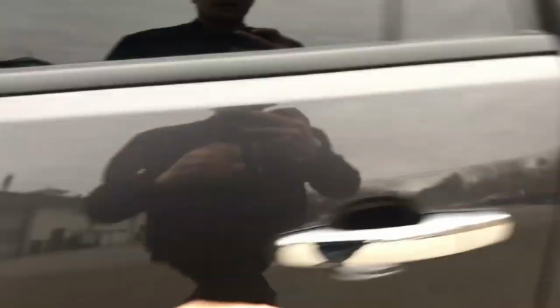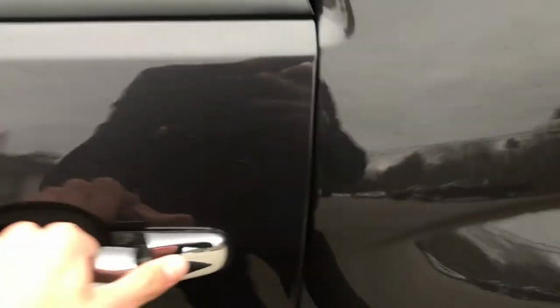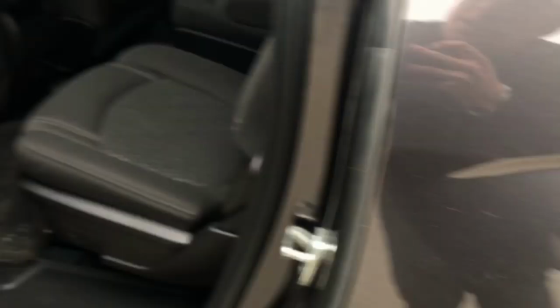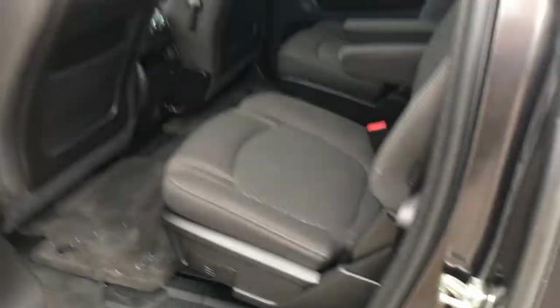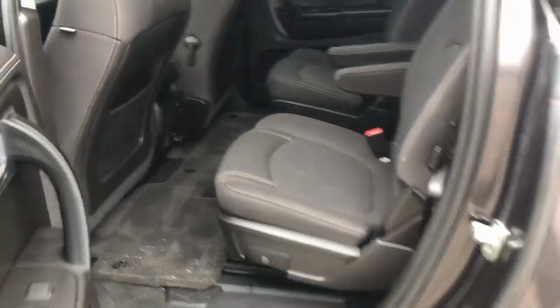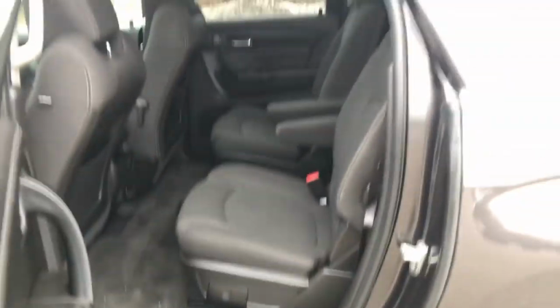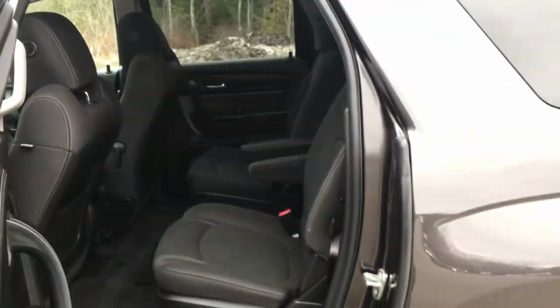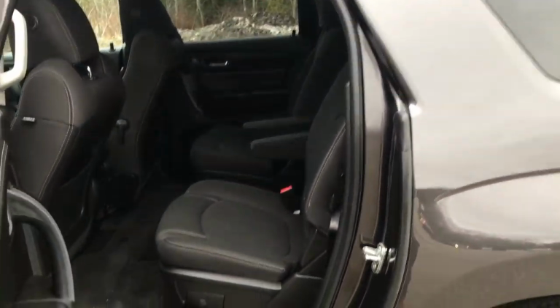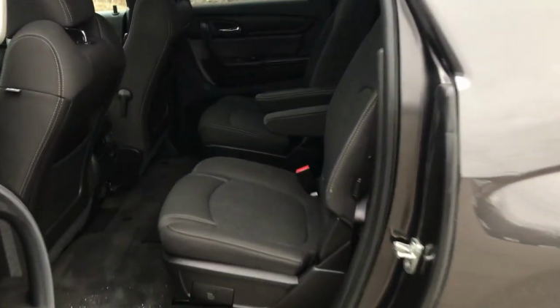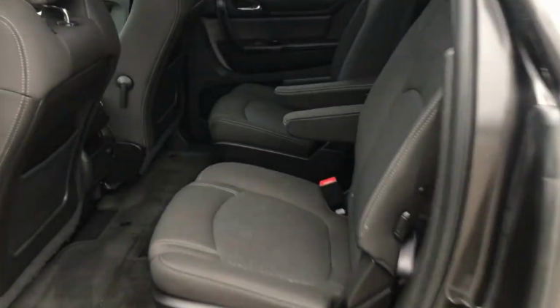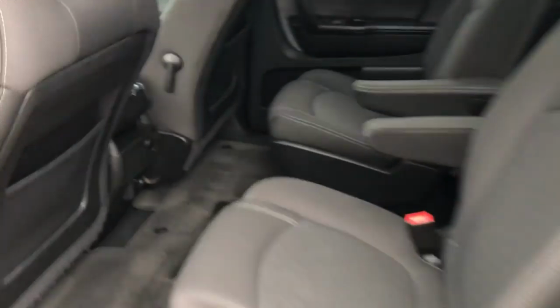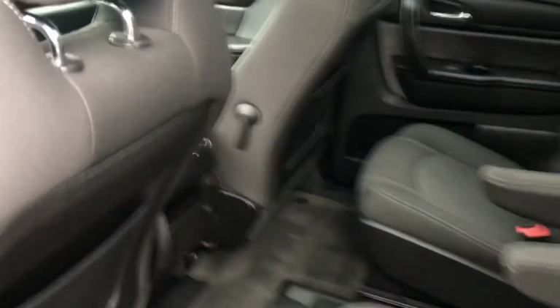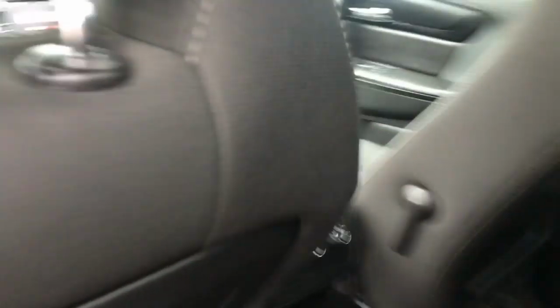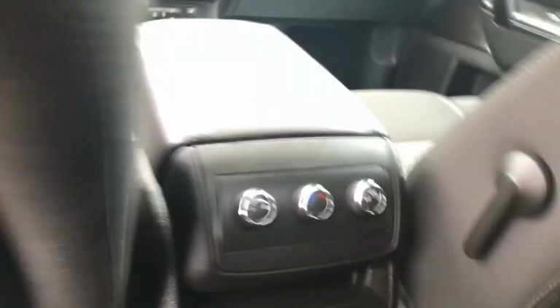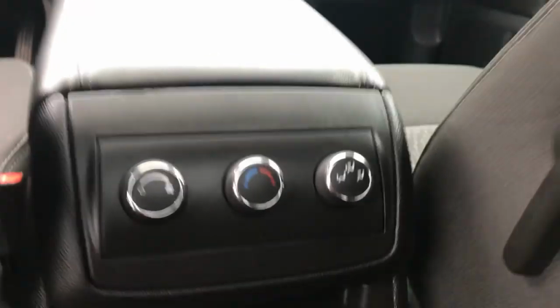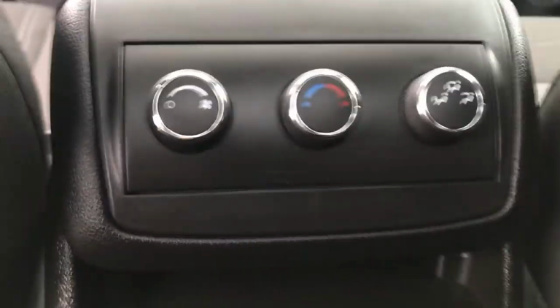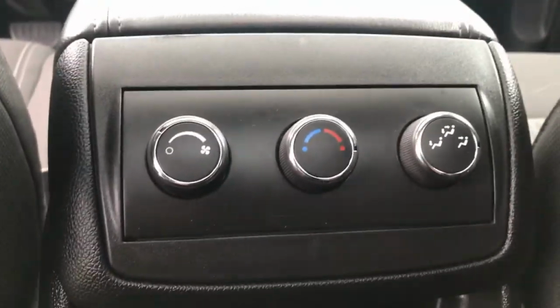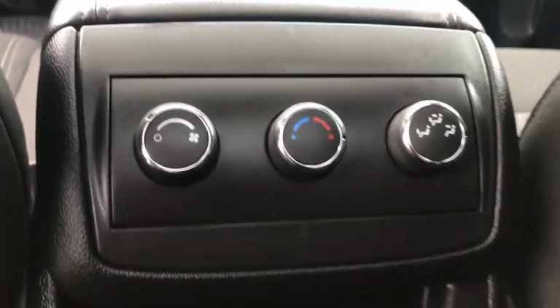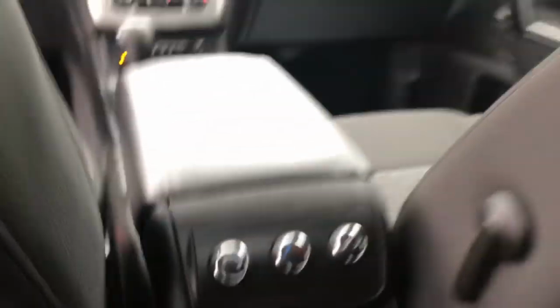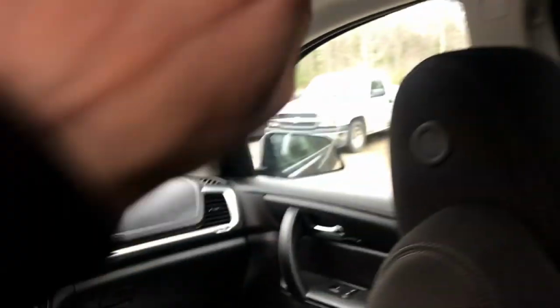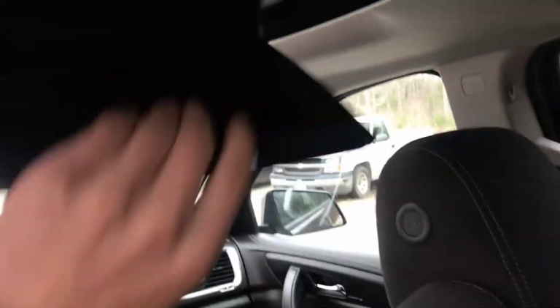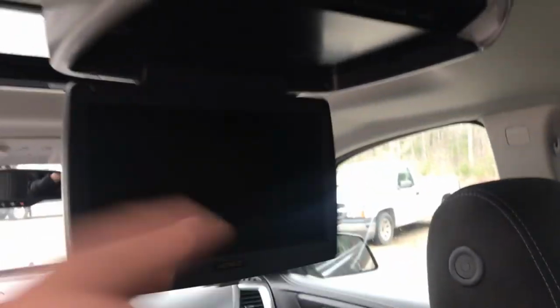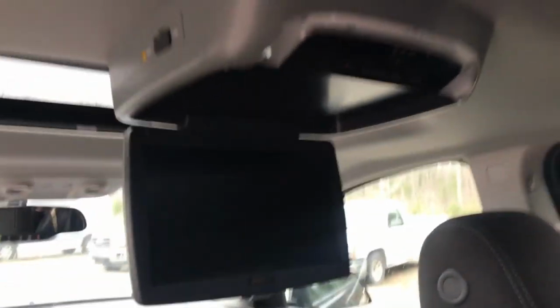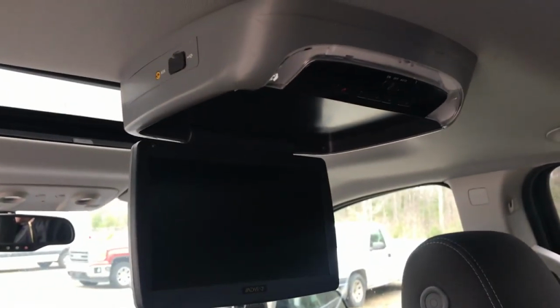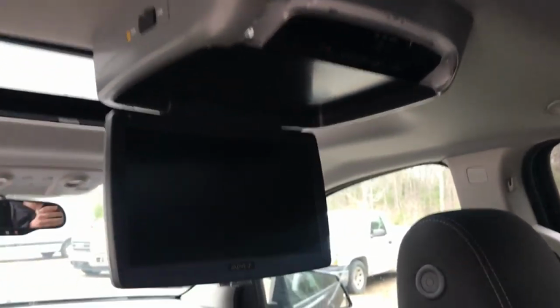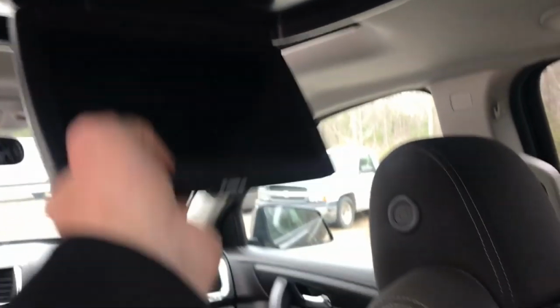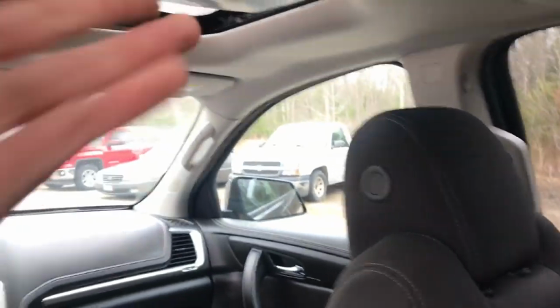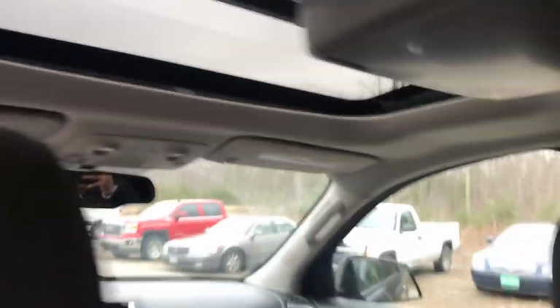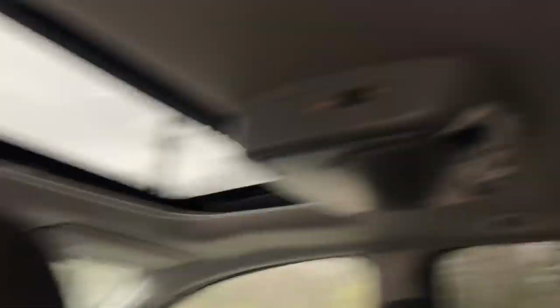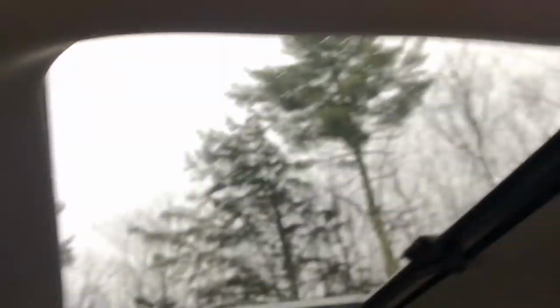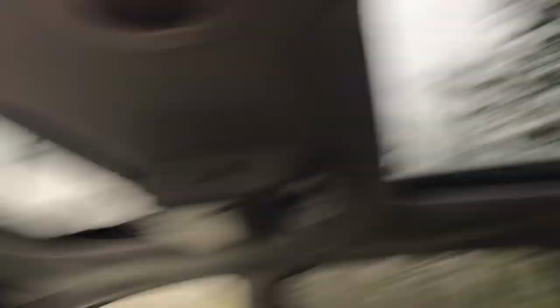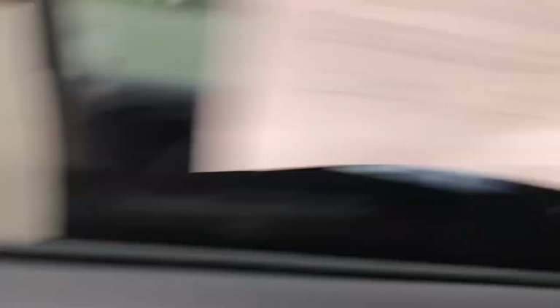Take a look at the back seat here — plenty of leg room. You've got your rear buckets in this vehicle and easy access to that third row. Got your rear climate controls. You also have a rear DVD player, so this vehicle has a rear entertainment package. Got your two sunroofs up top as well.